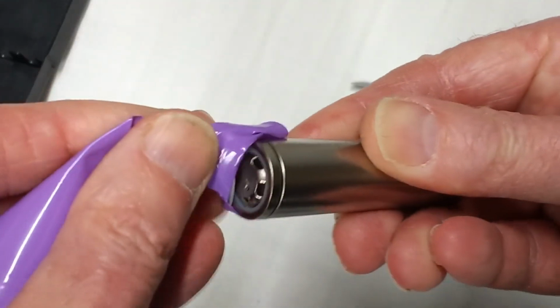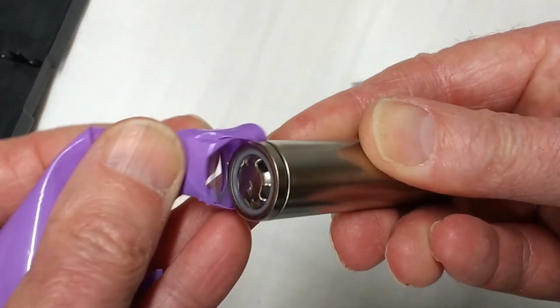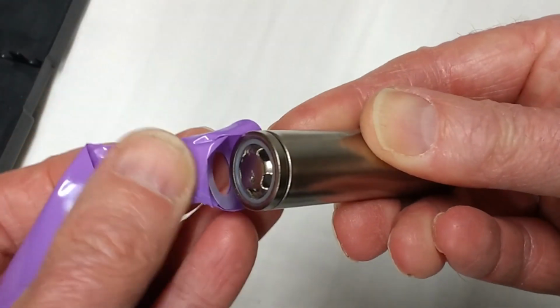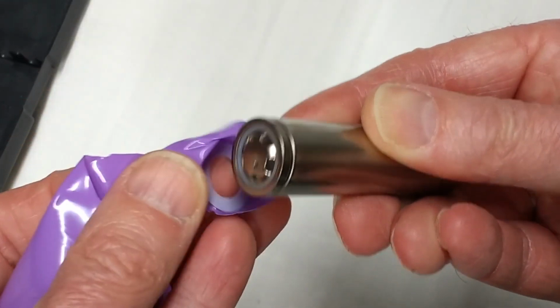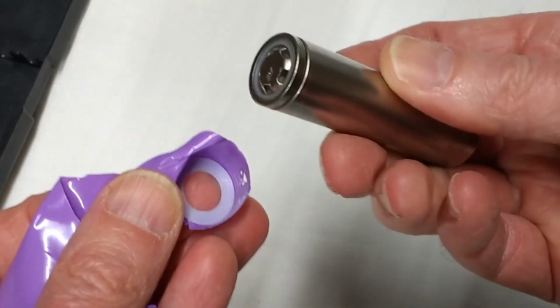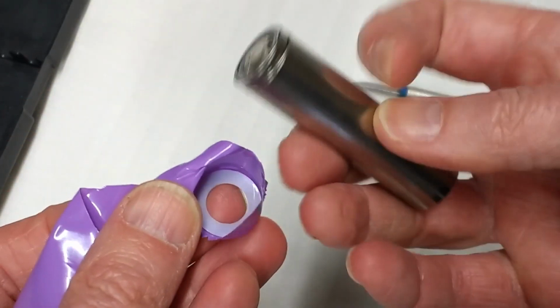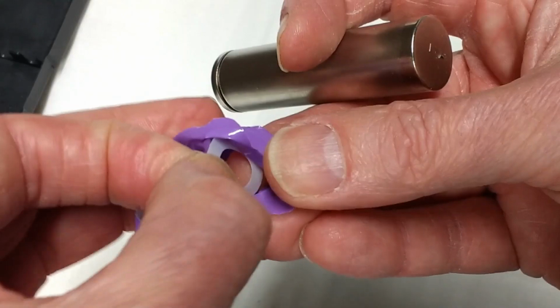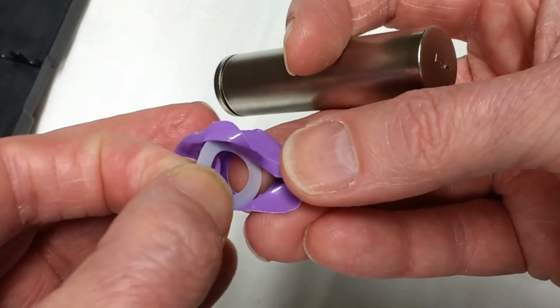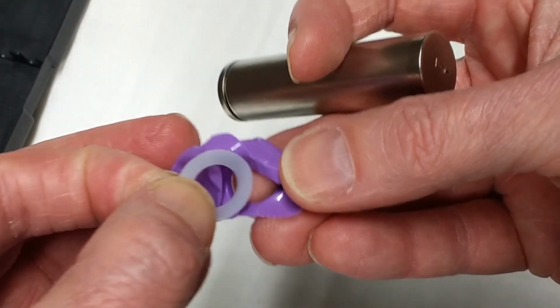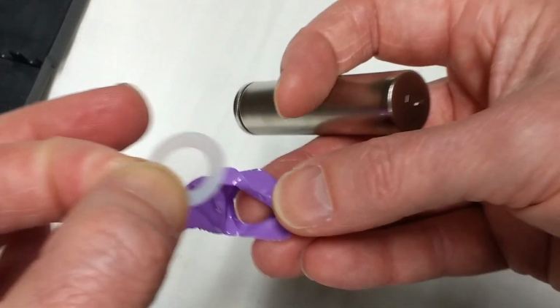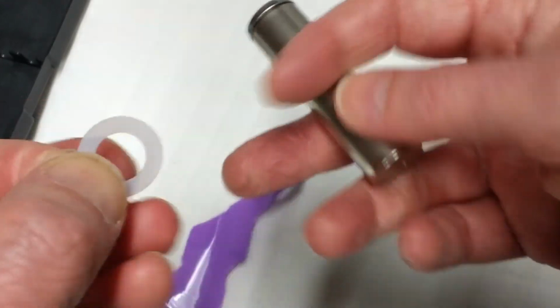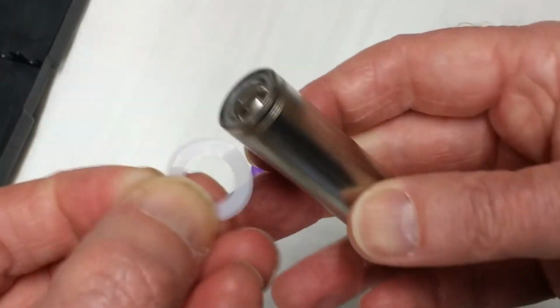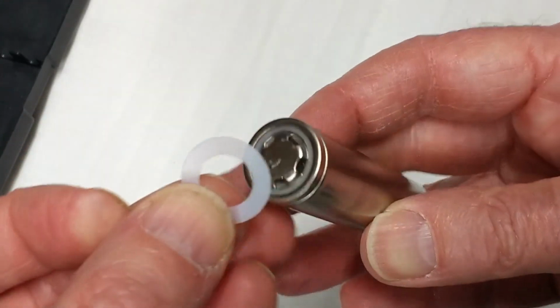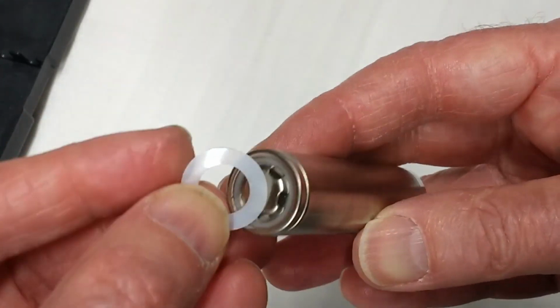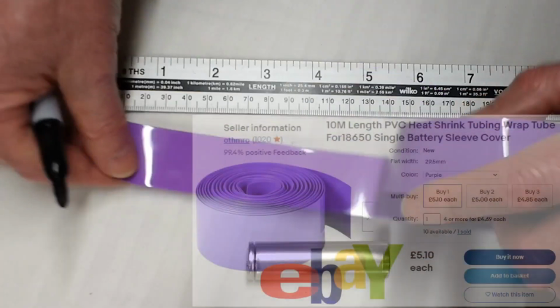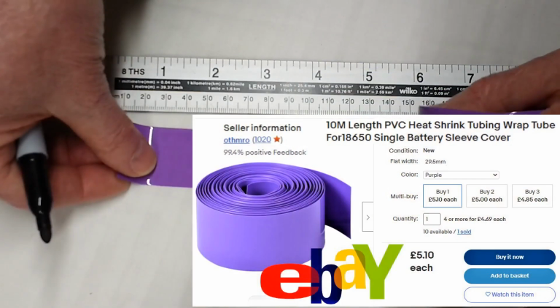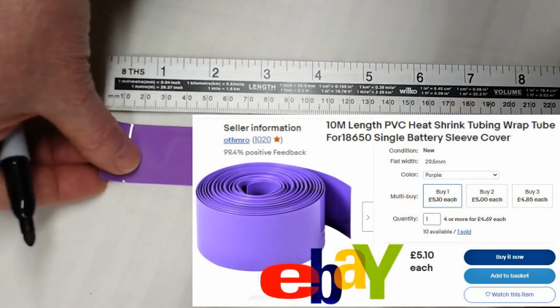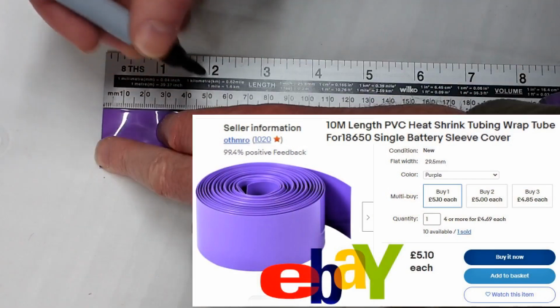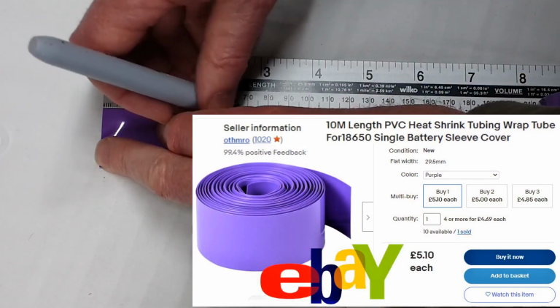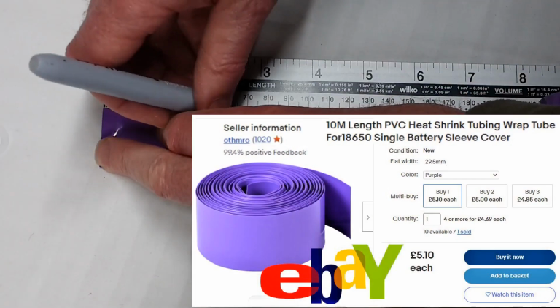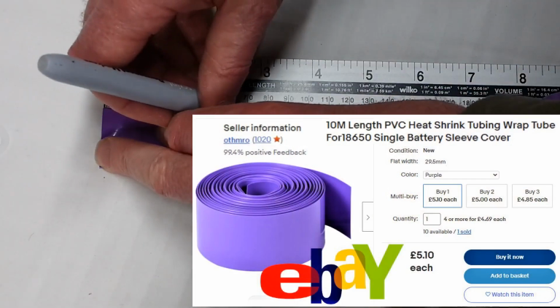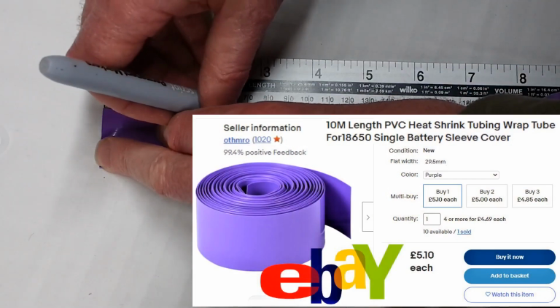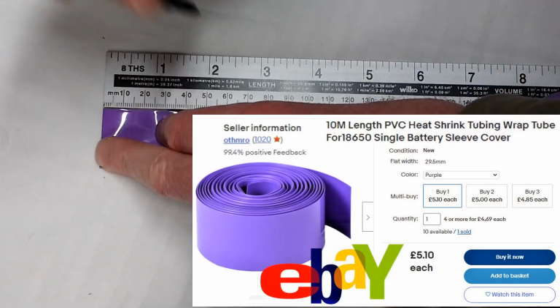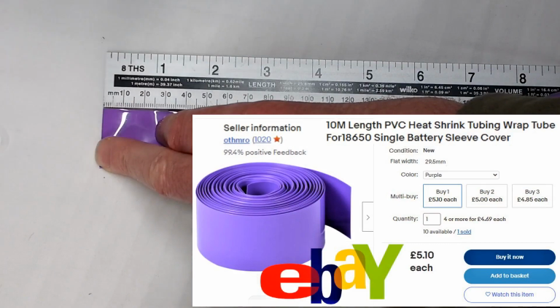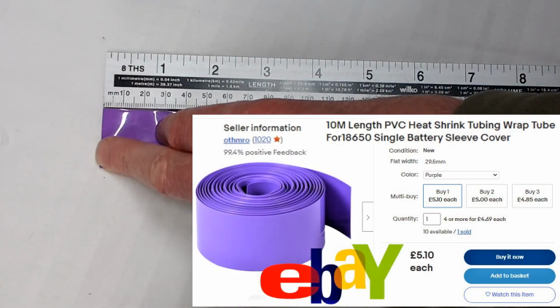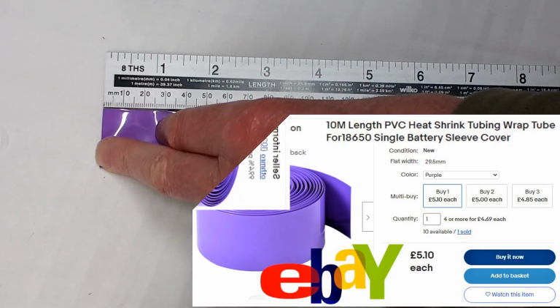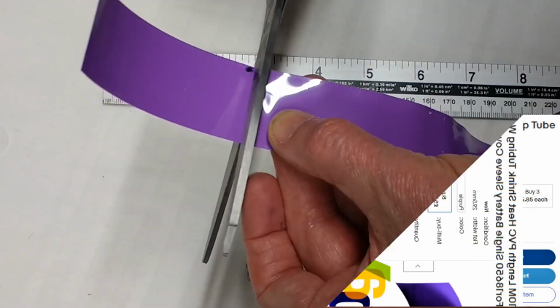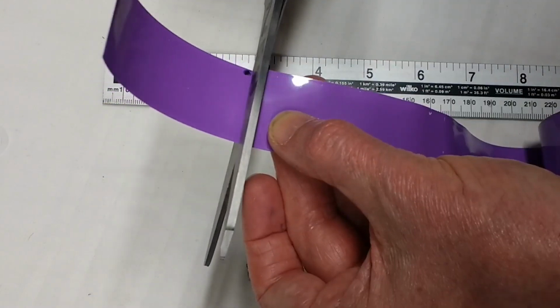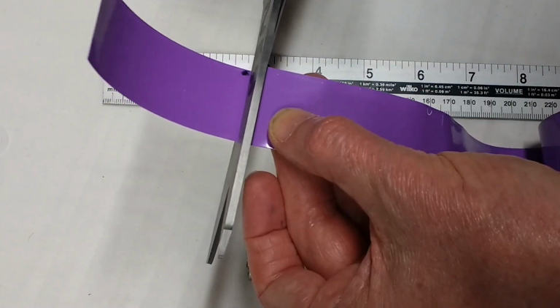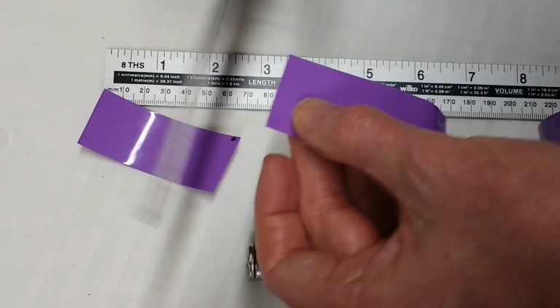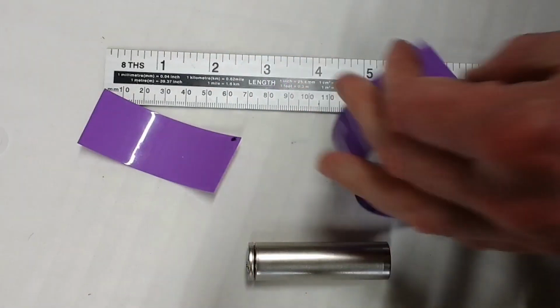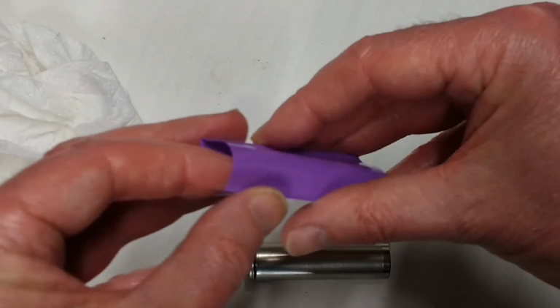Watch out for the polo-shaped plastic insulator, because we're going to need that for when we put on the new wrapping. Then cut some new wrapping, which for this unprotected 18650 will be about 71 to 72mm in length.